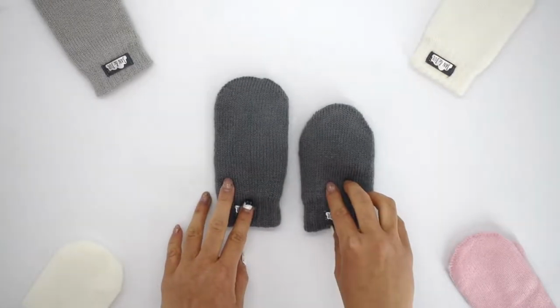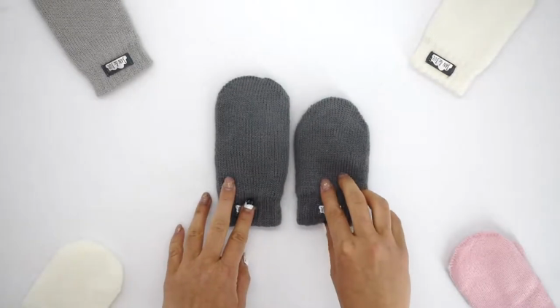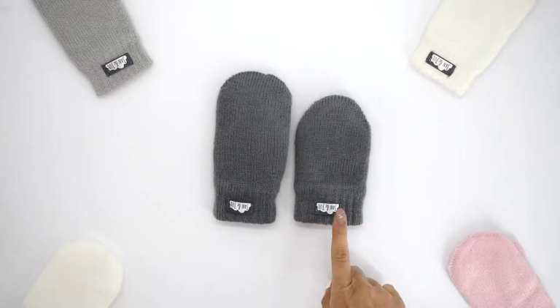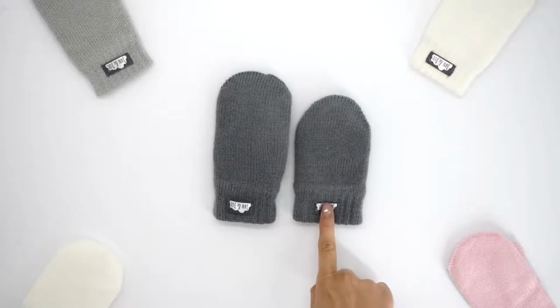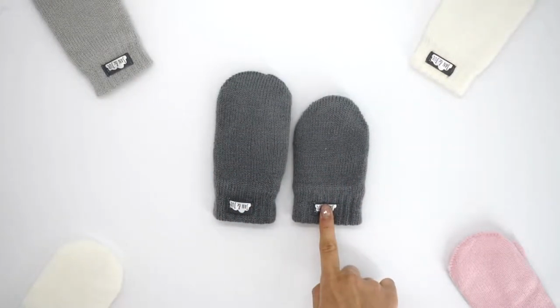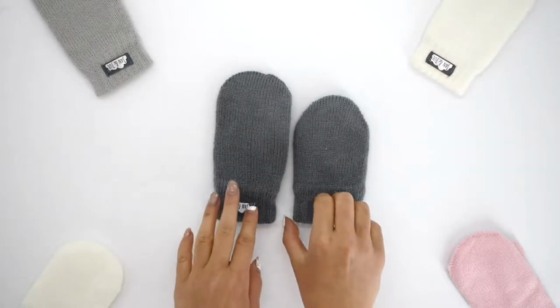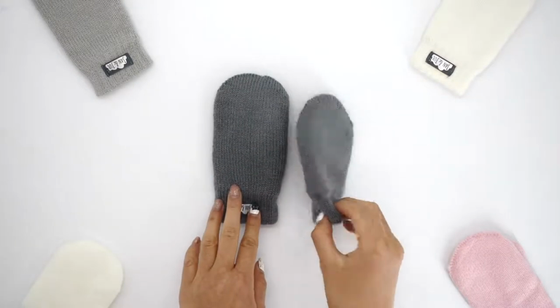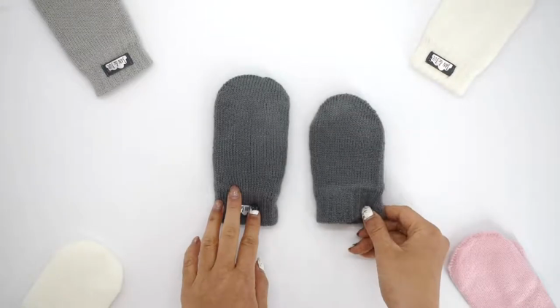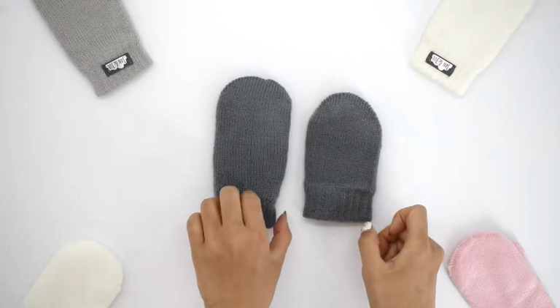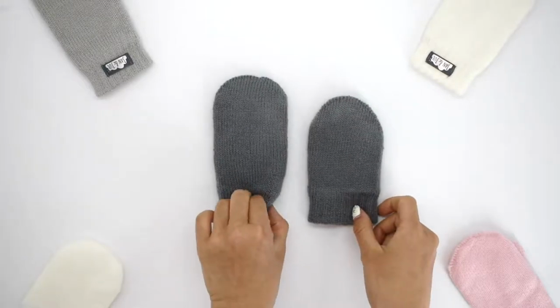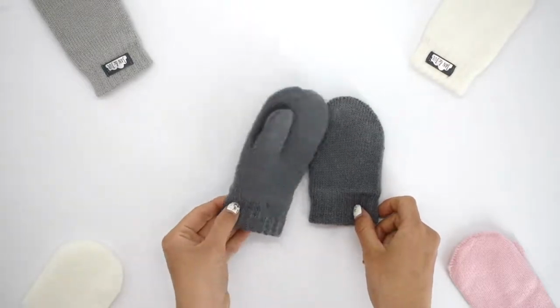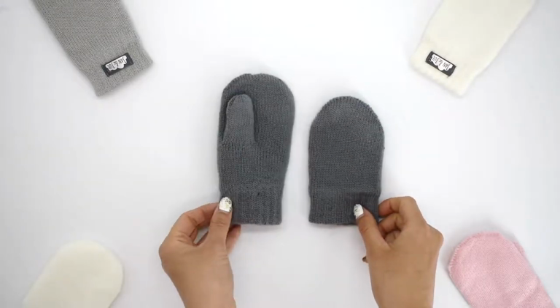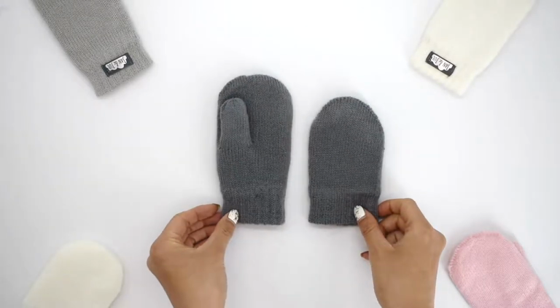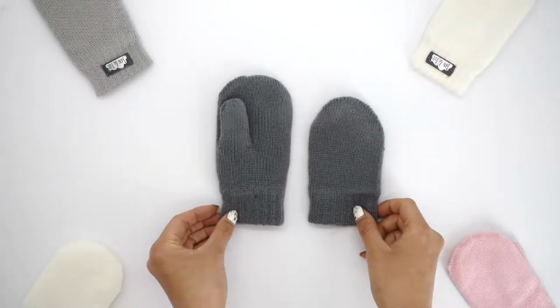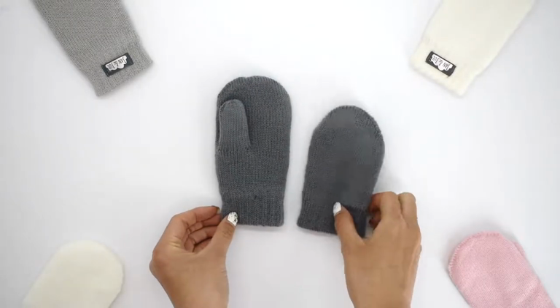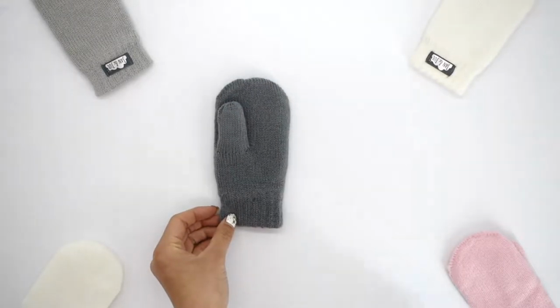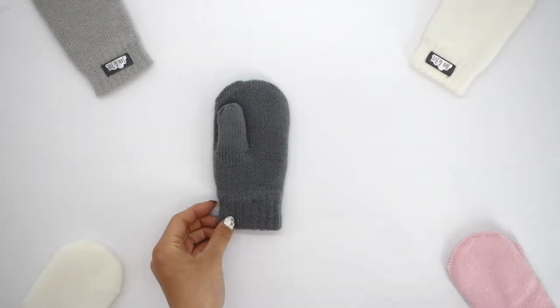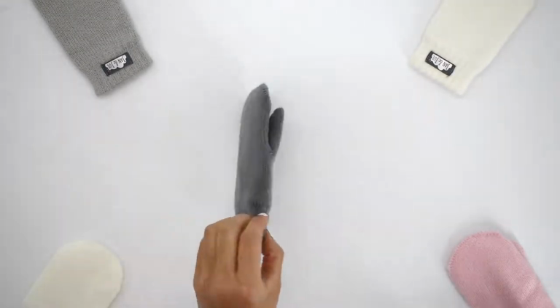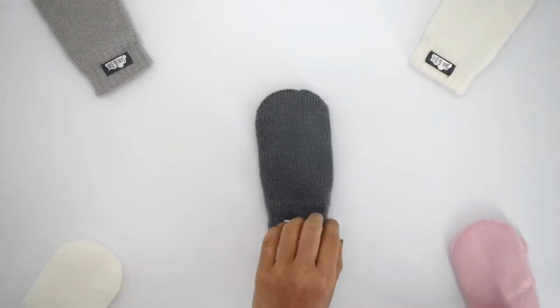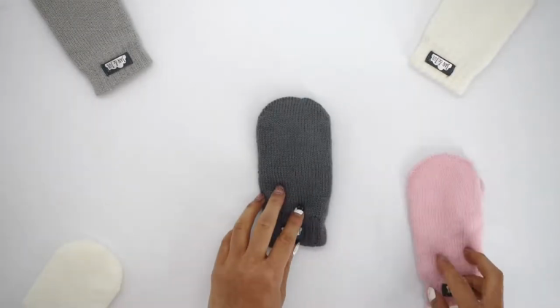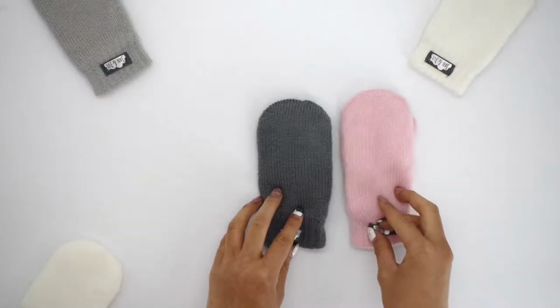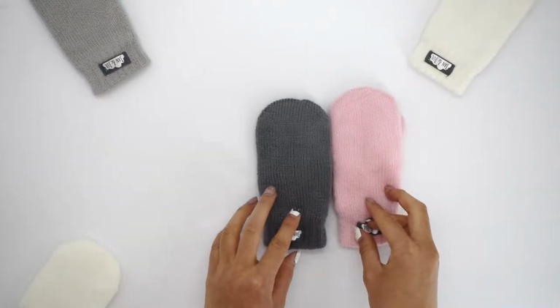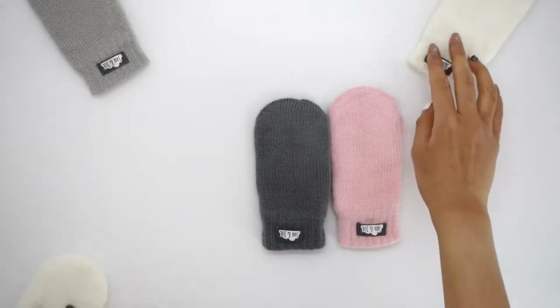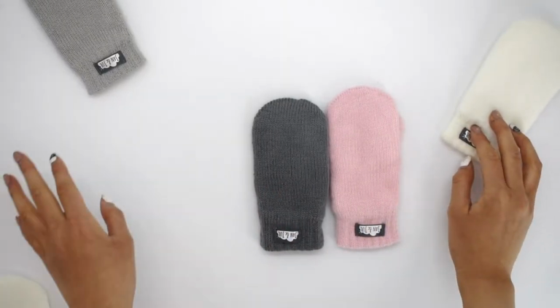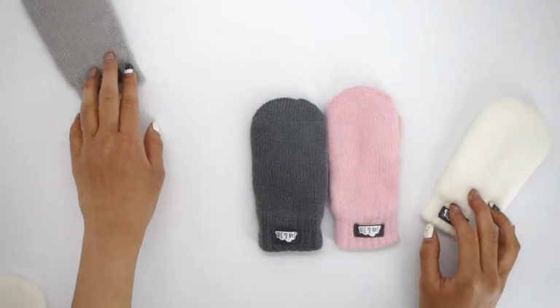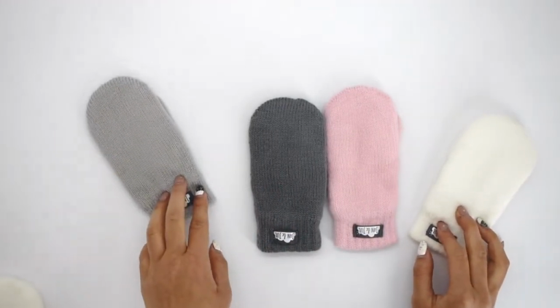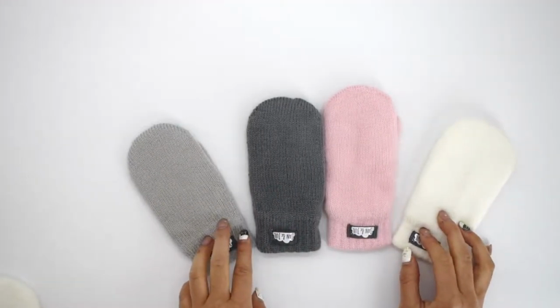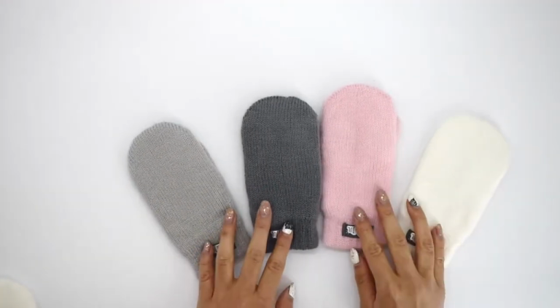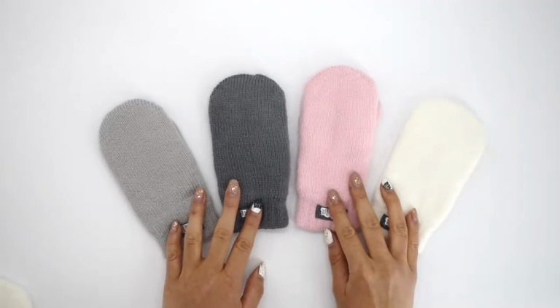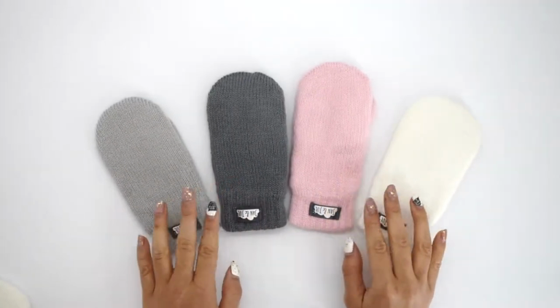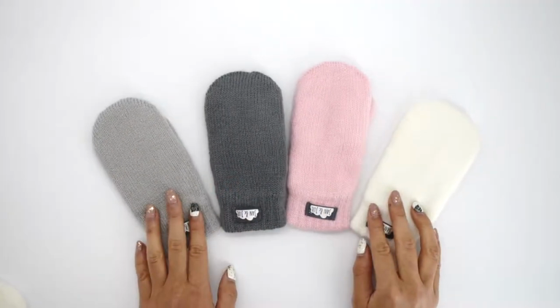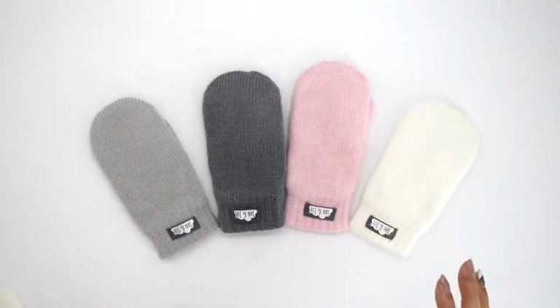The small size for newborns are thumbless and fuss-free, while the medium fits from 9 months up to 3 years. They run true to size and are classic, cozy, and perfect to keep little hands warm during the winter.